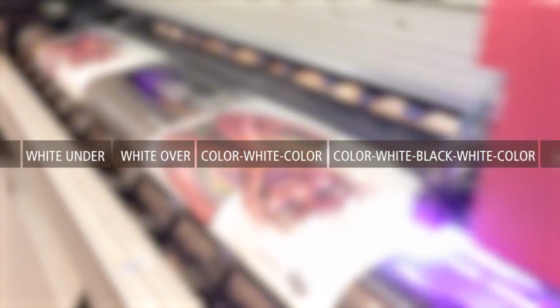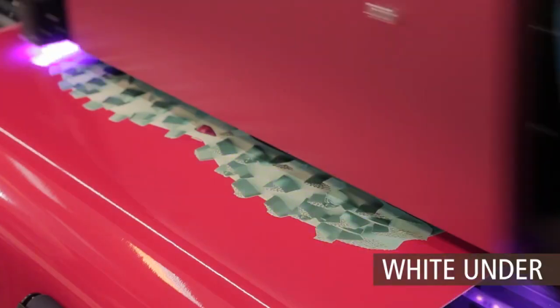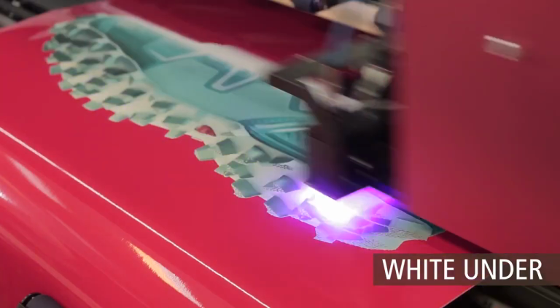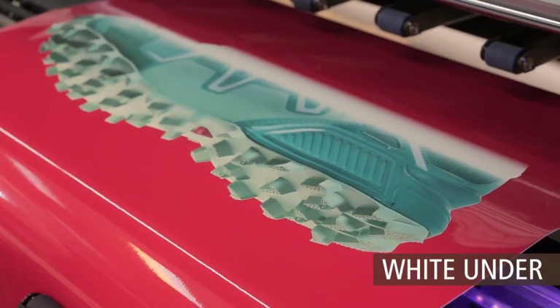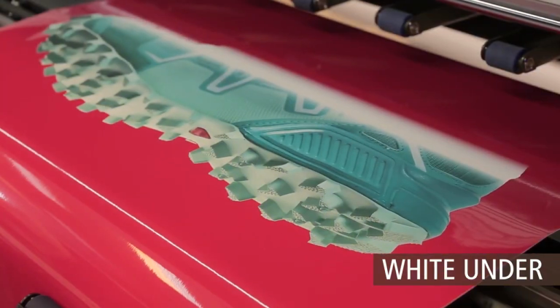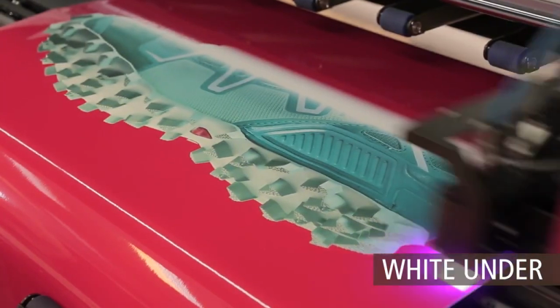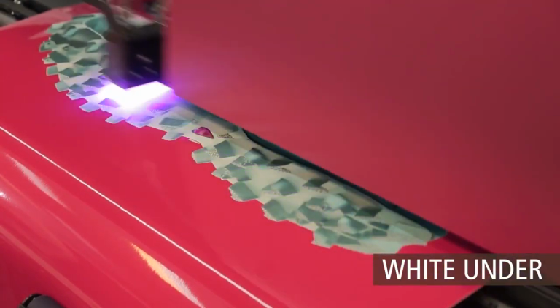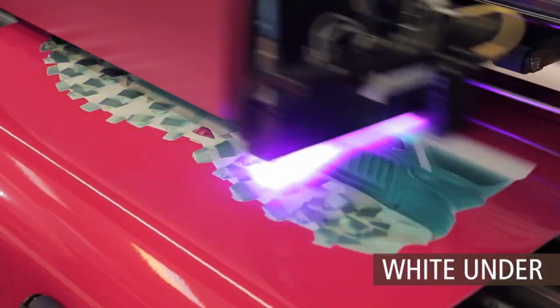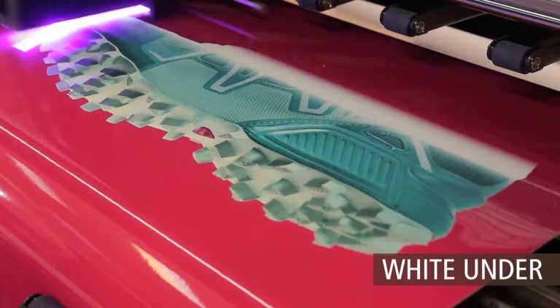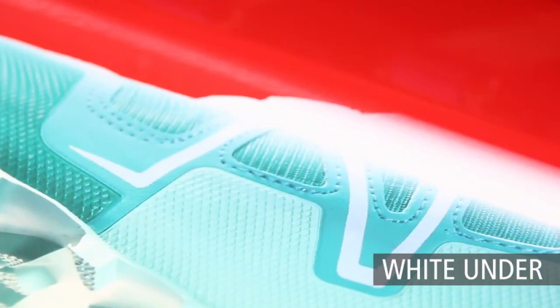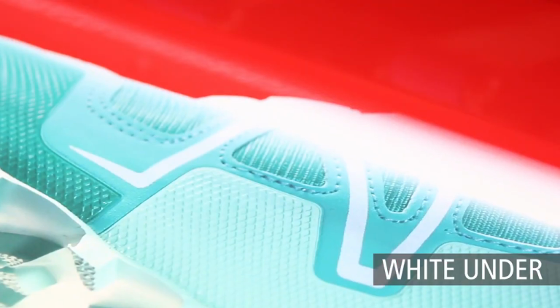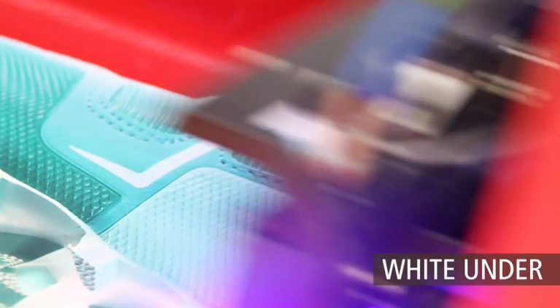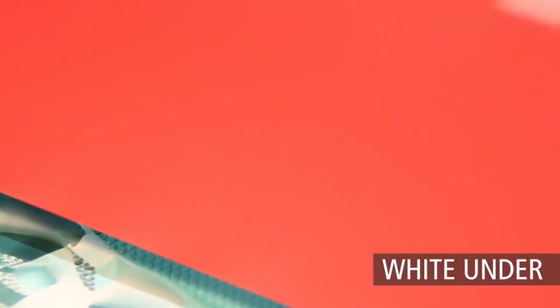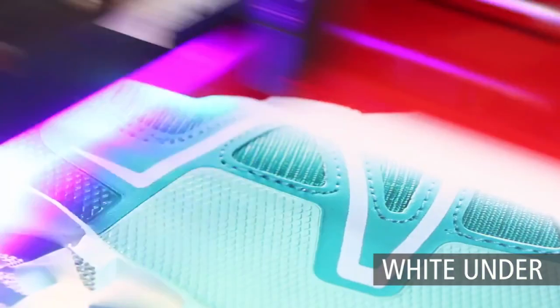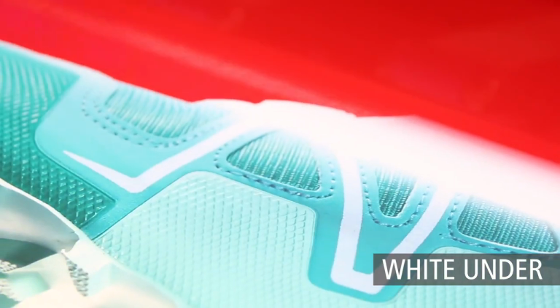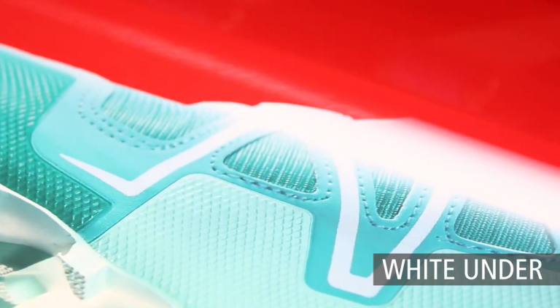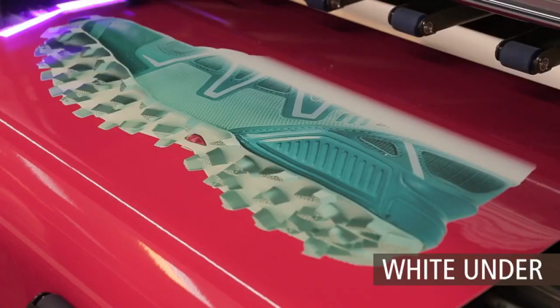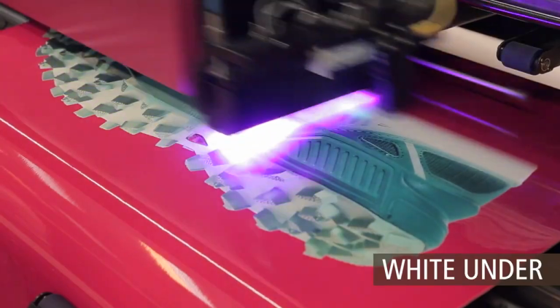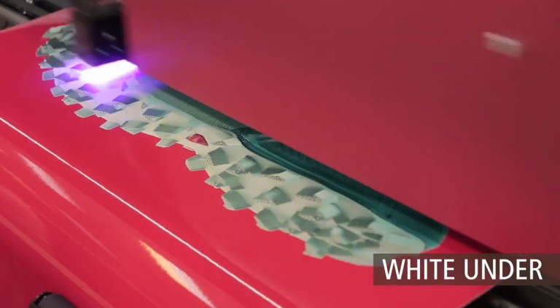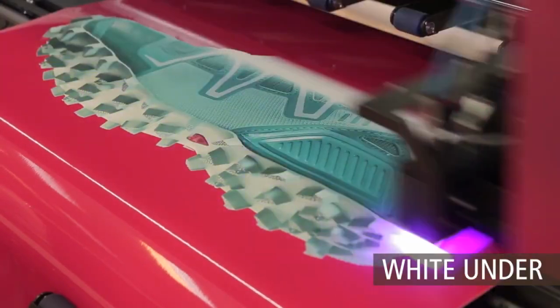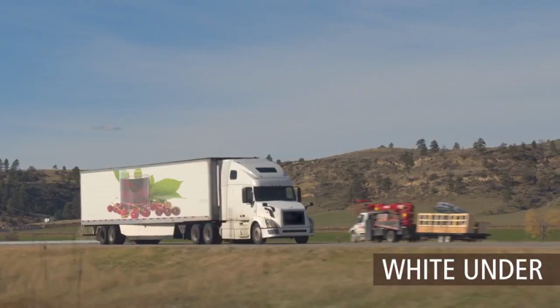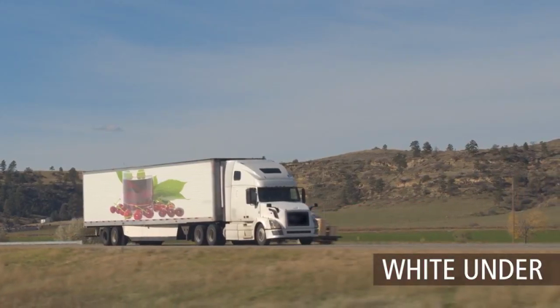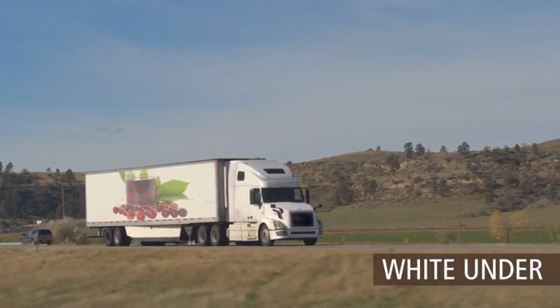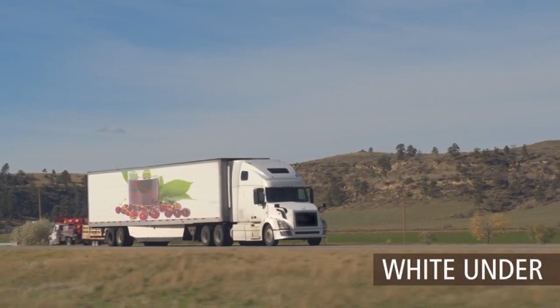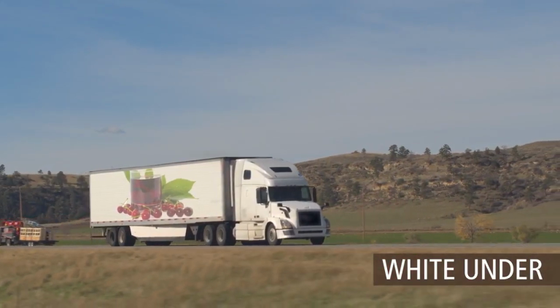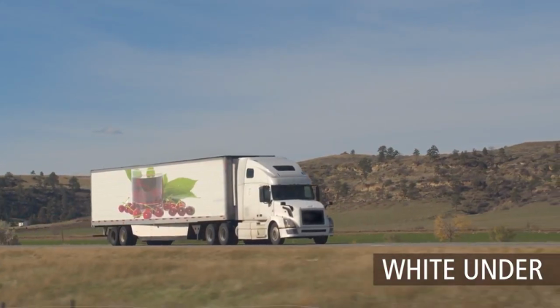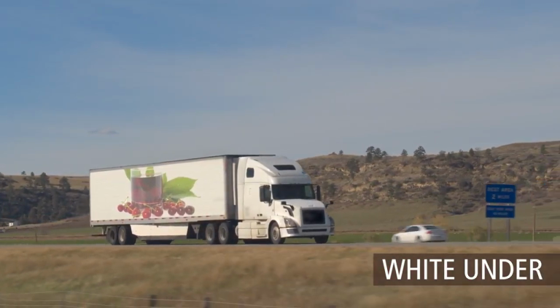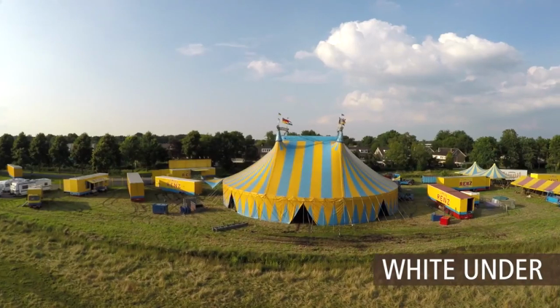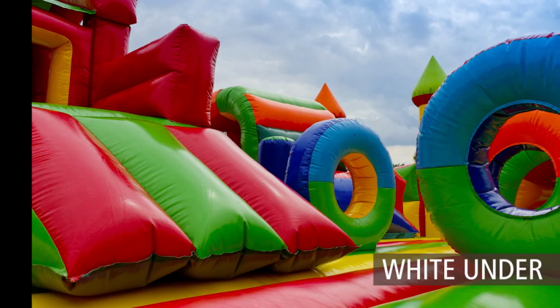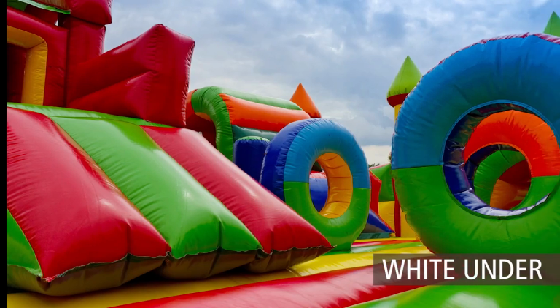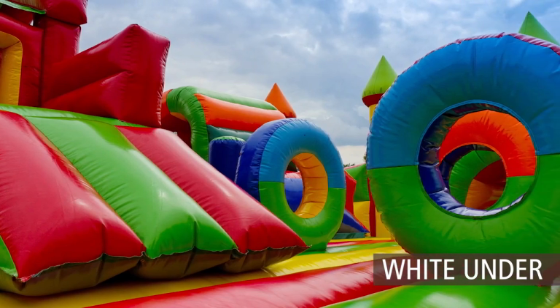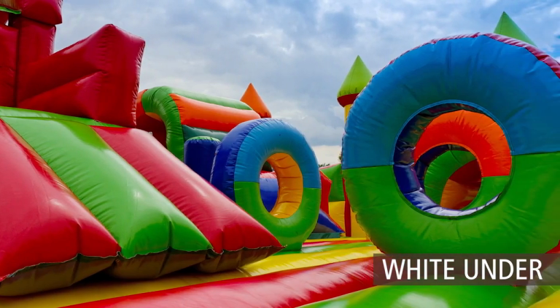White under — where white is used for opacity when printing on colored substrates. For applications such as truck side curtains, tarpaulins, tents, balloons, and more.